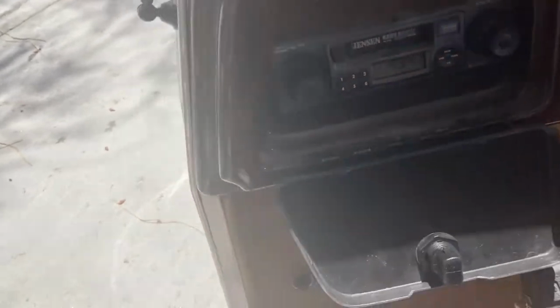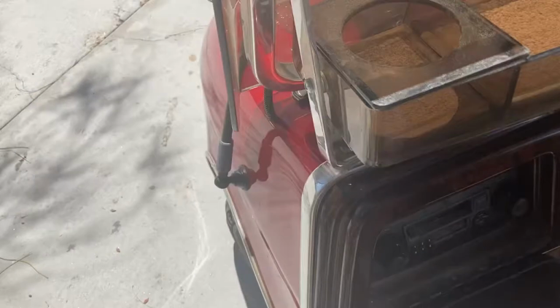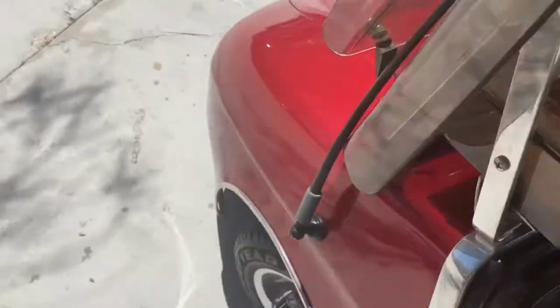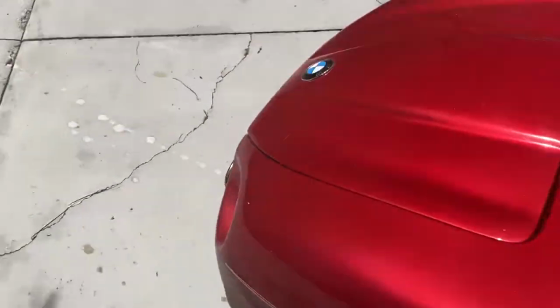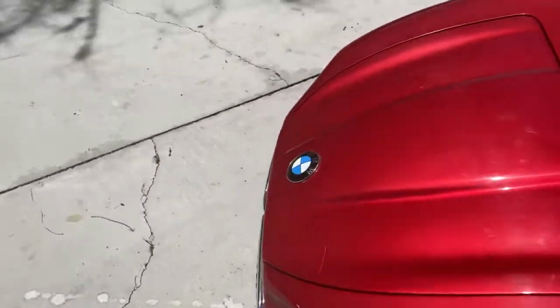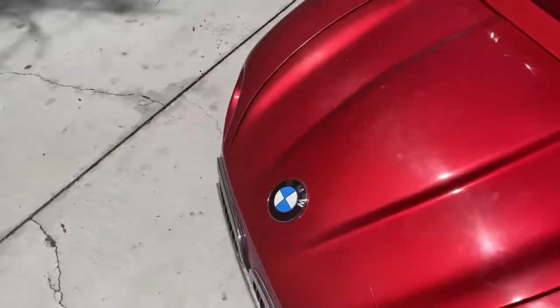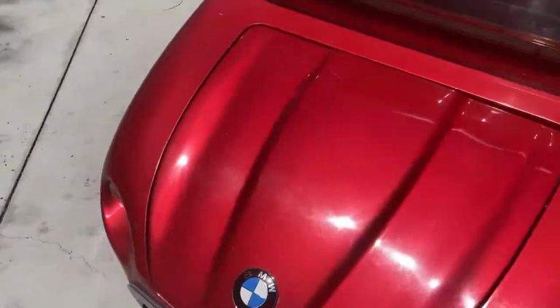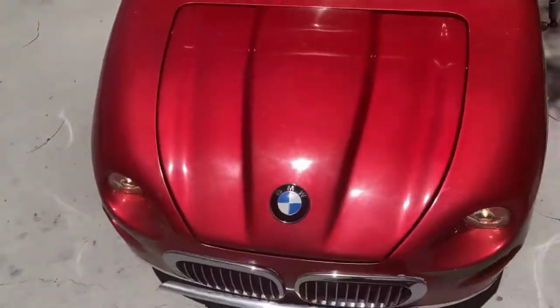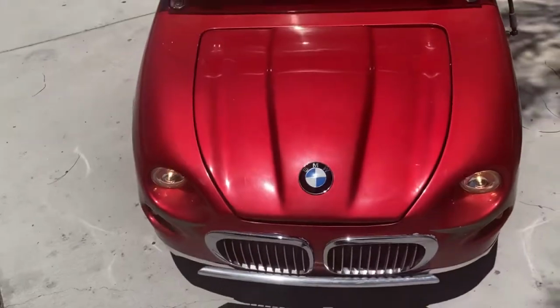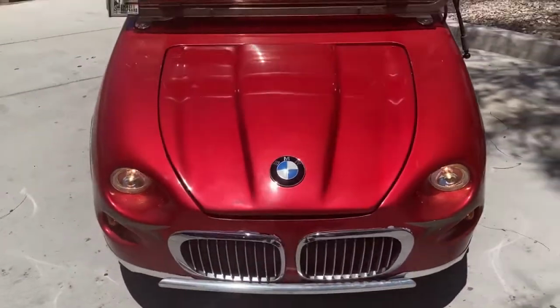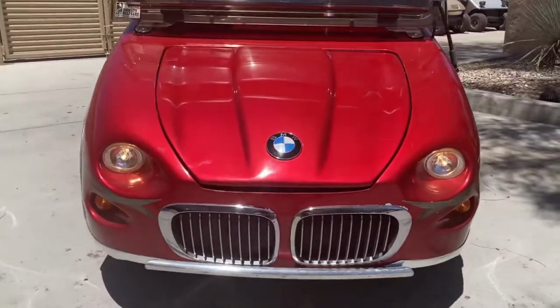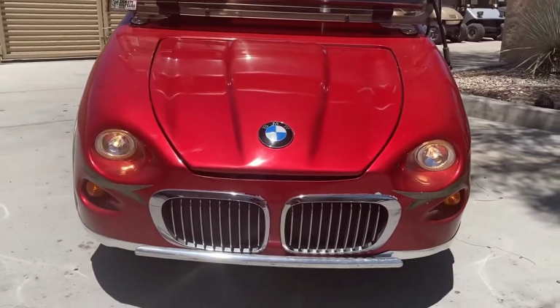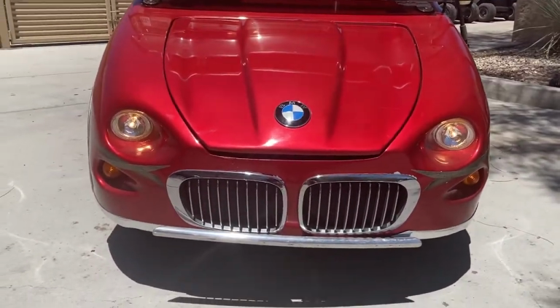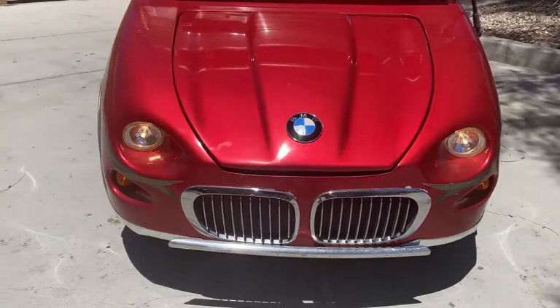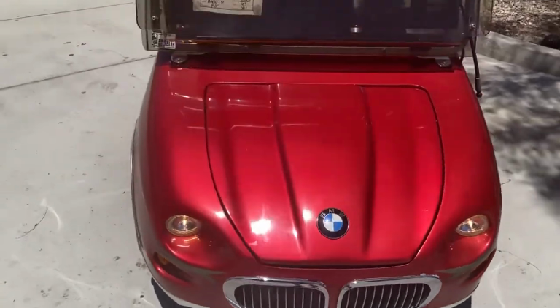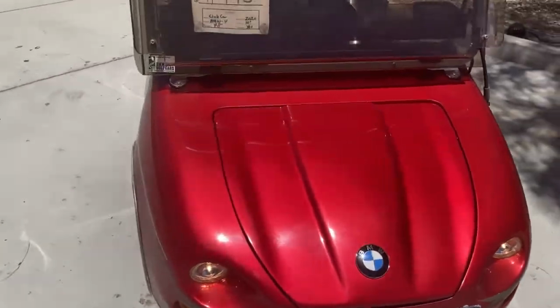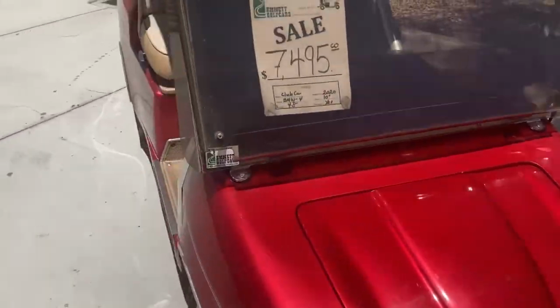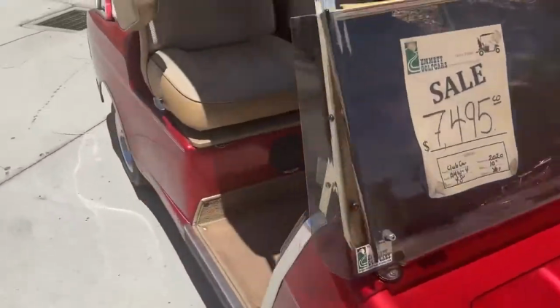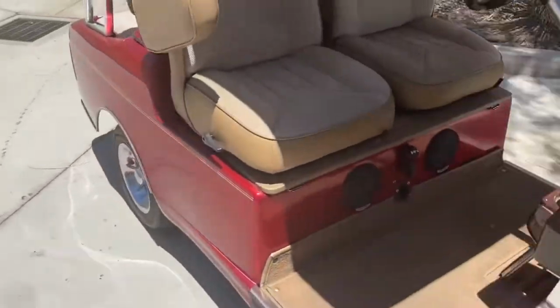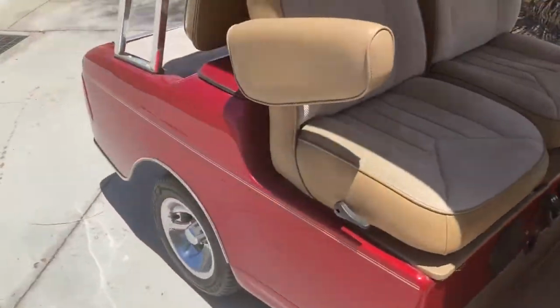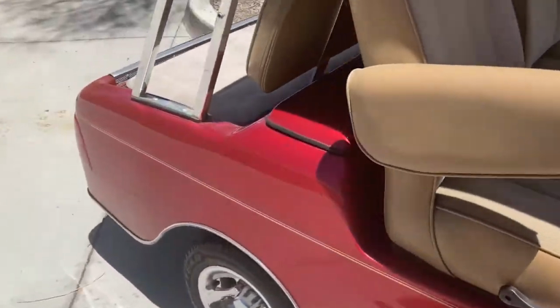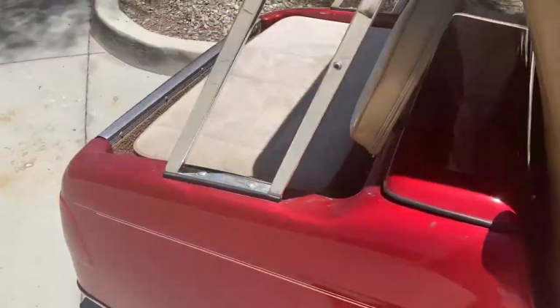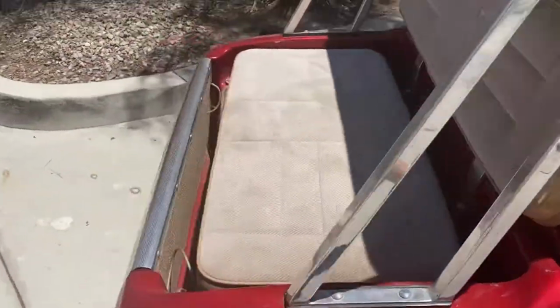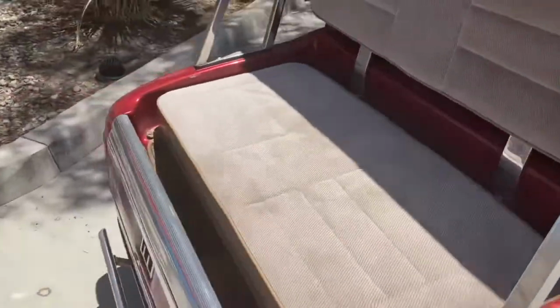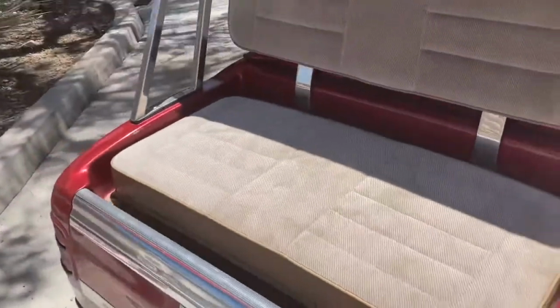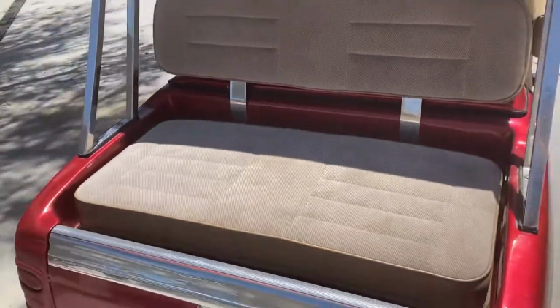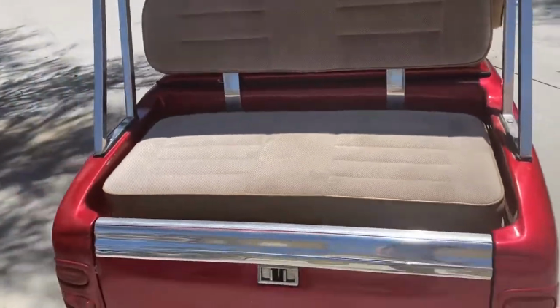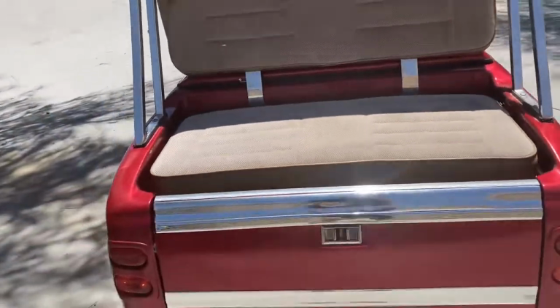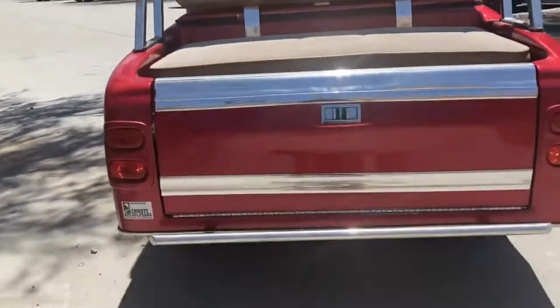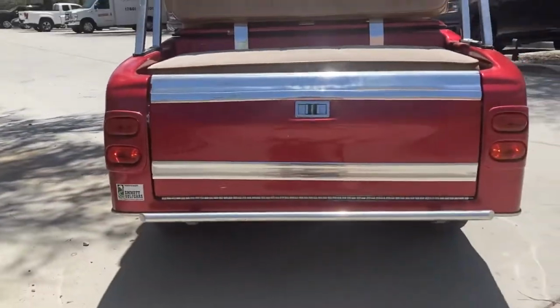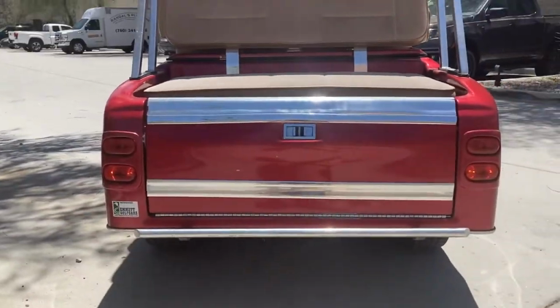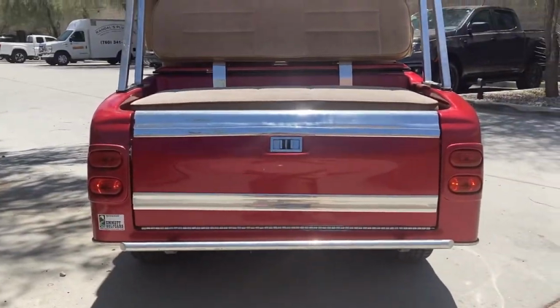Headlights and tail lights right up front — there's your push-pull switch. Go right up front and you've got your headlights. Coming around, you've got your two taillights.